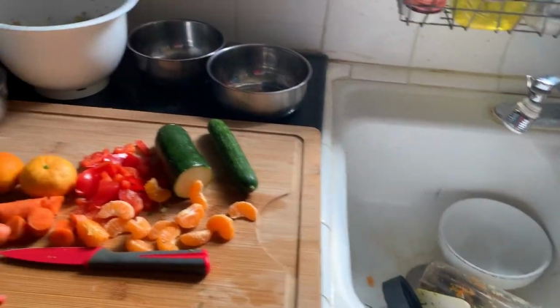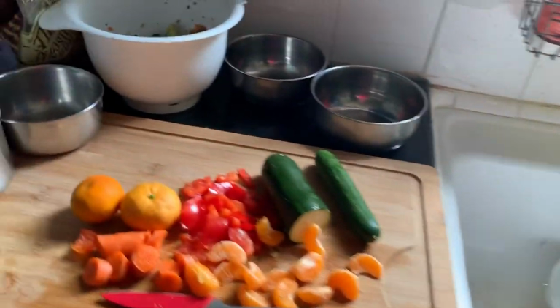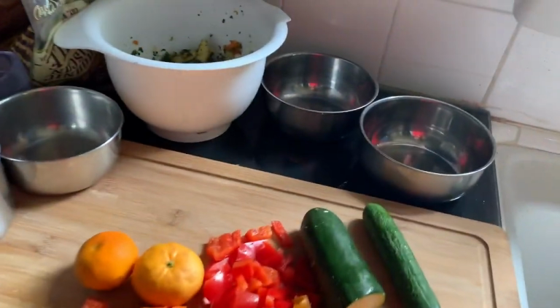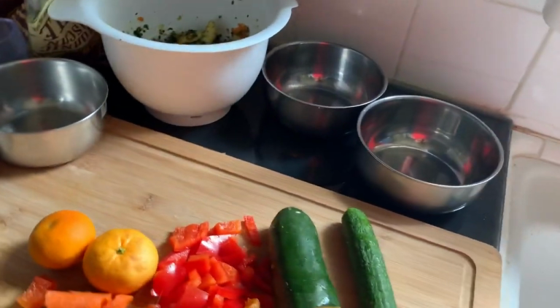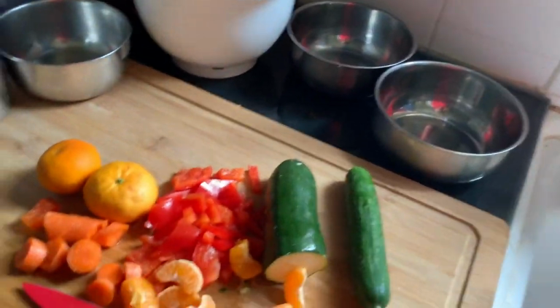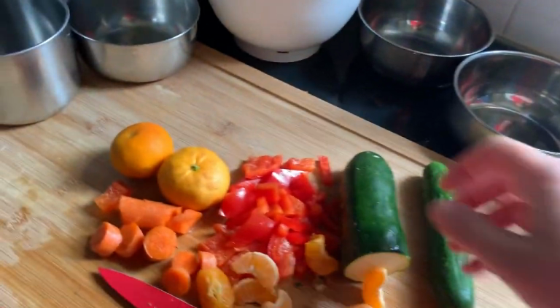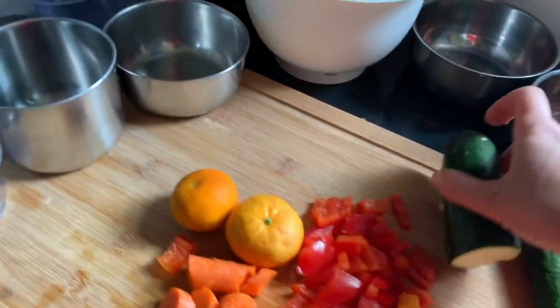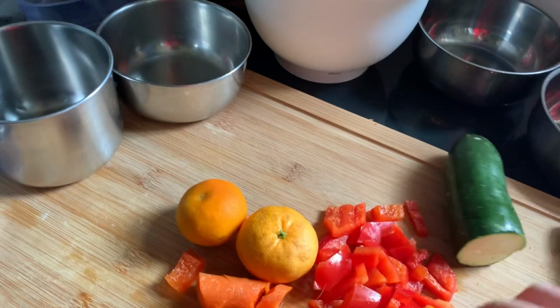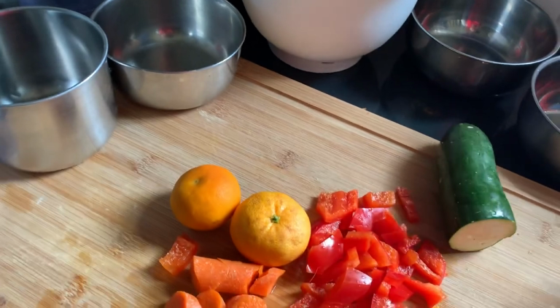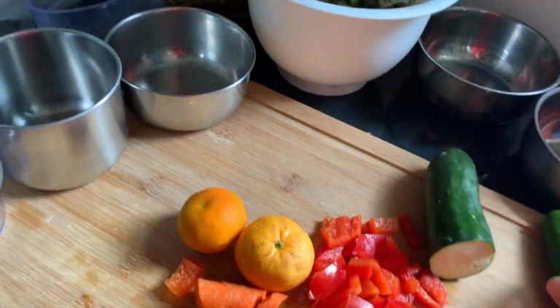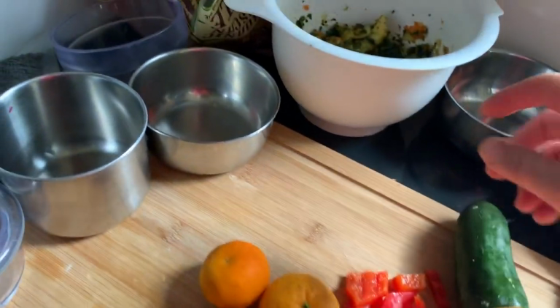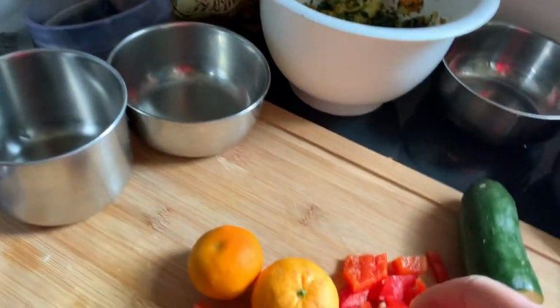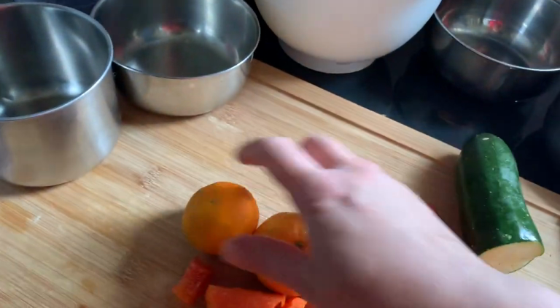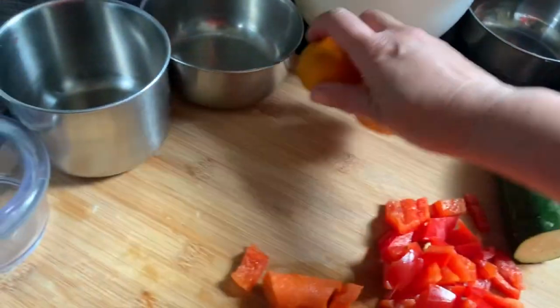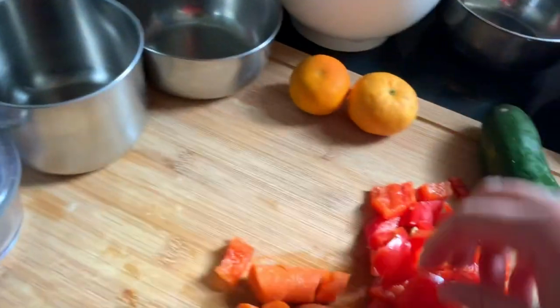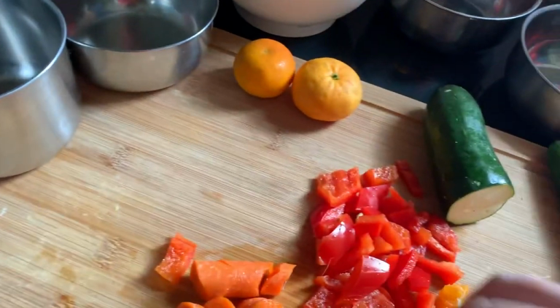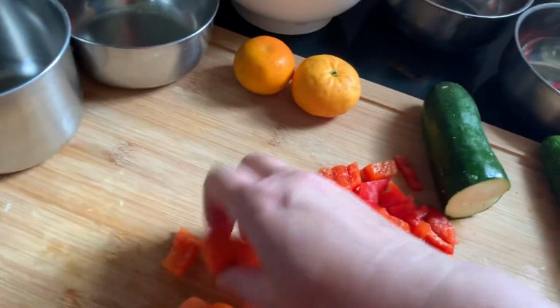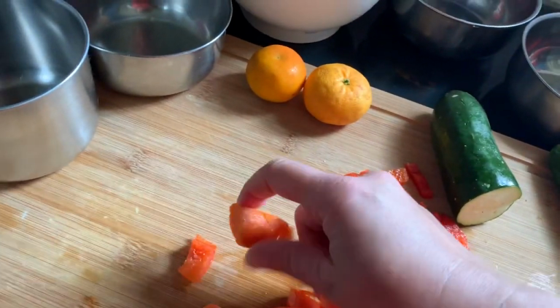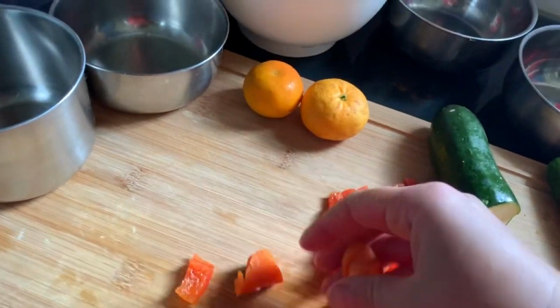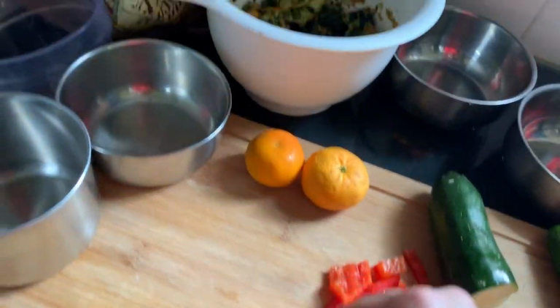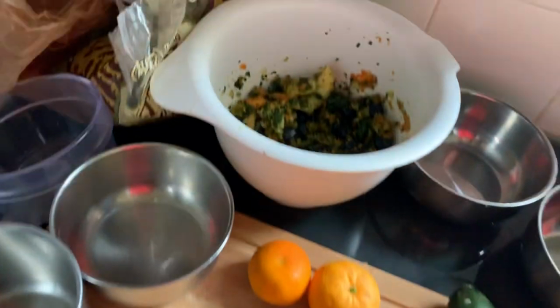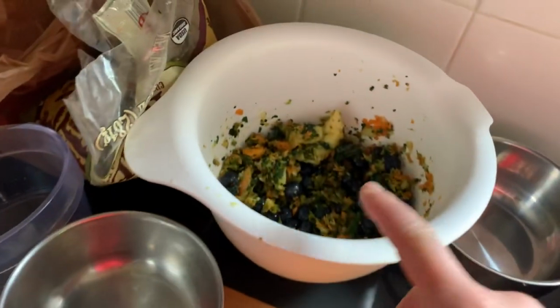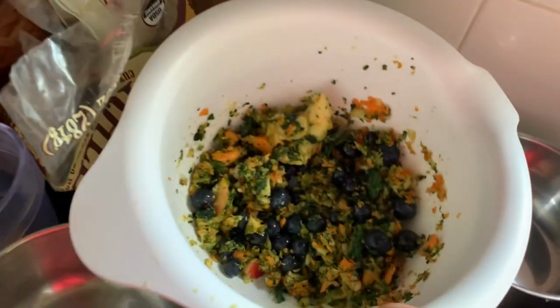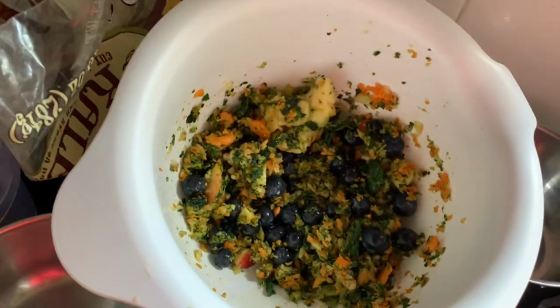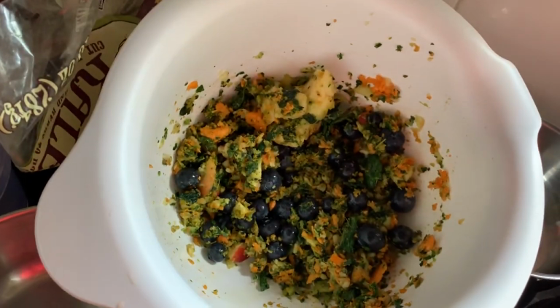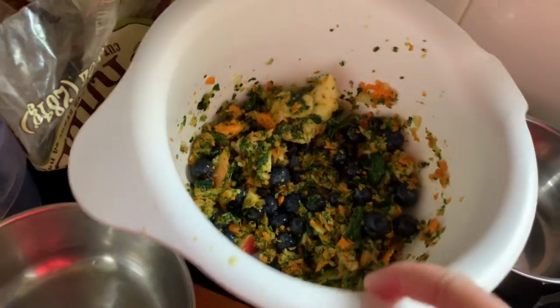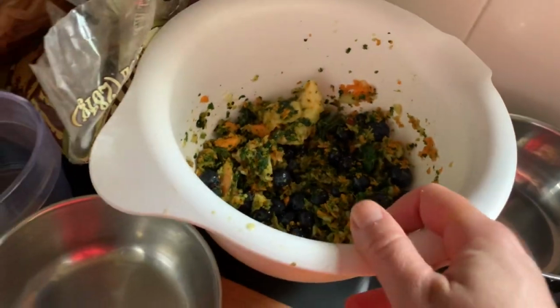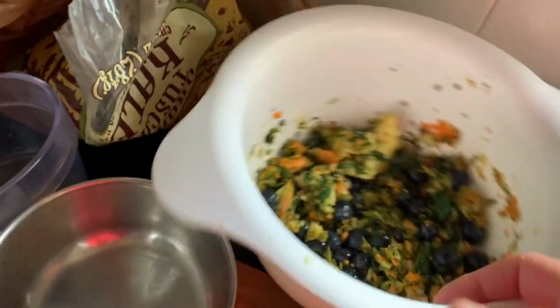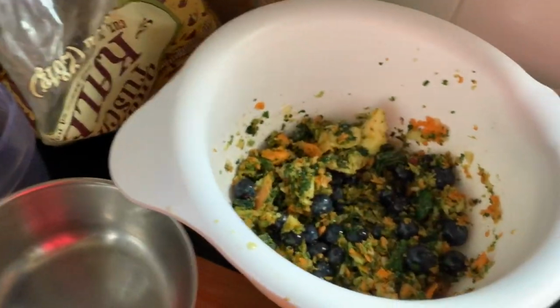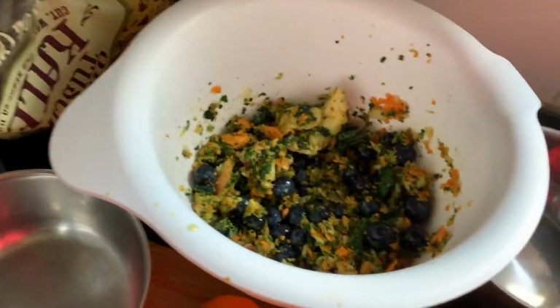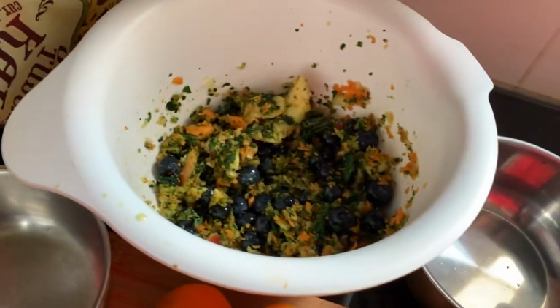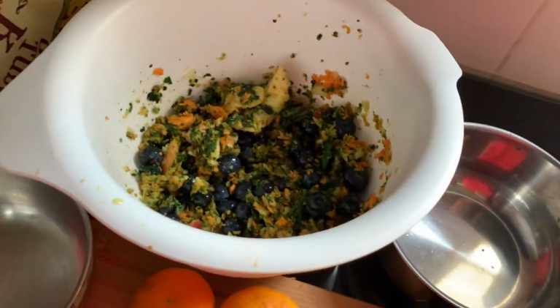They need more veggies than fruits. But I'm going to give them some fruits because there's some stuff they don't like, like kale and stuff. So I'm trying to kind of smuggle it in there.